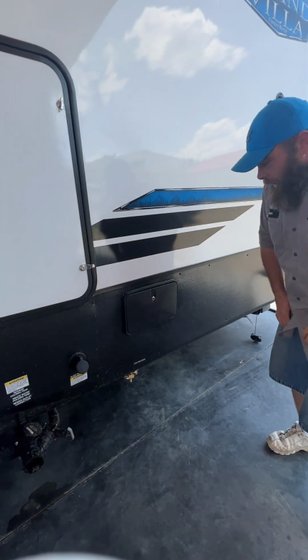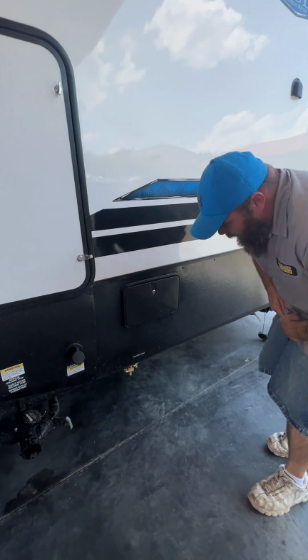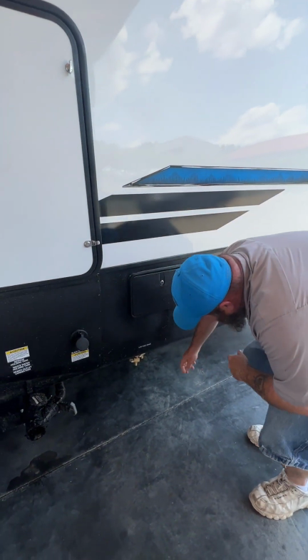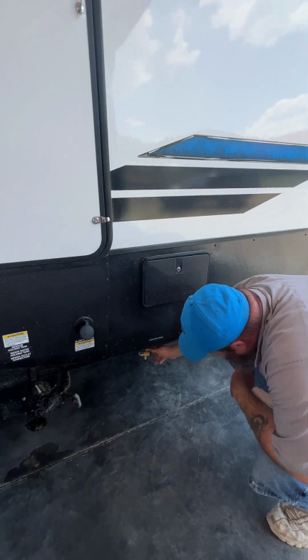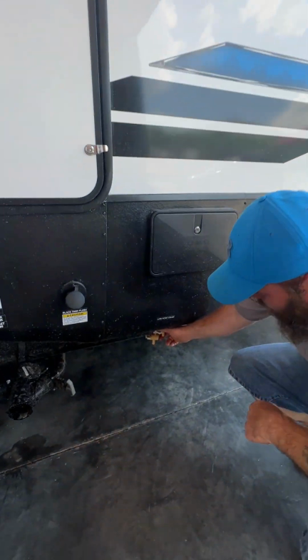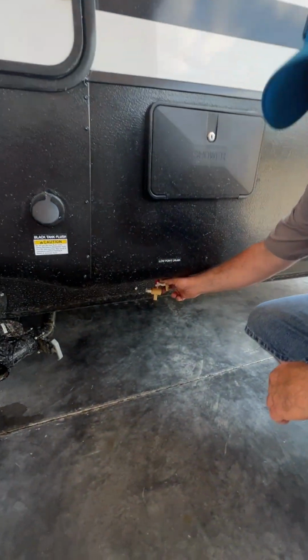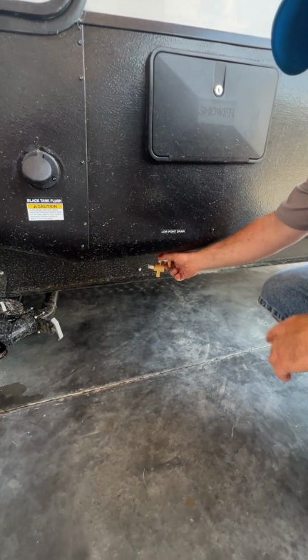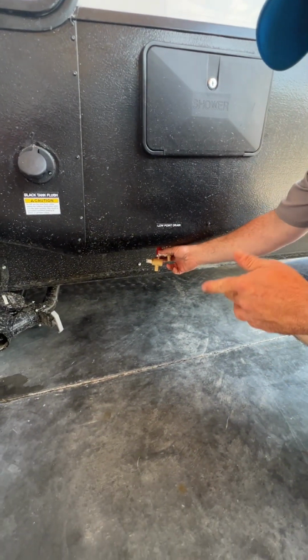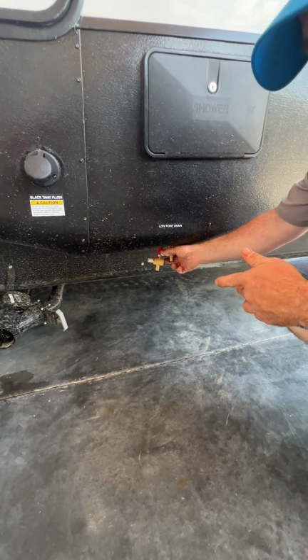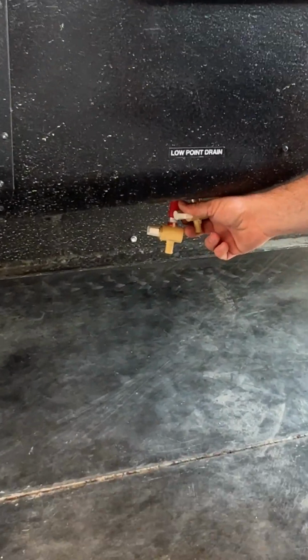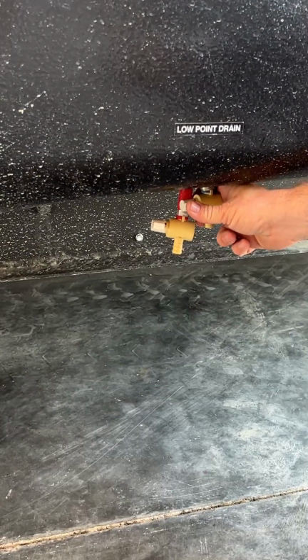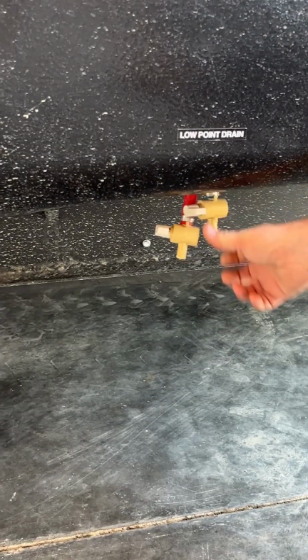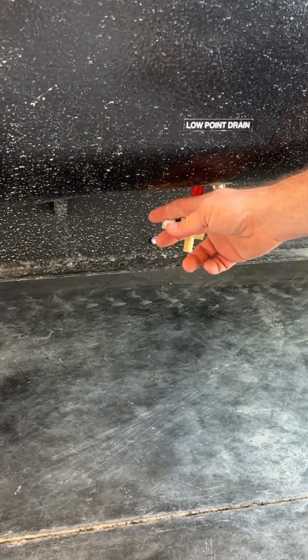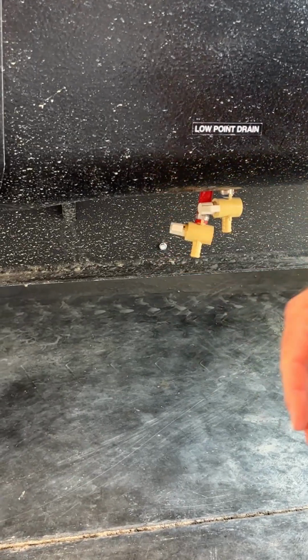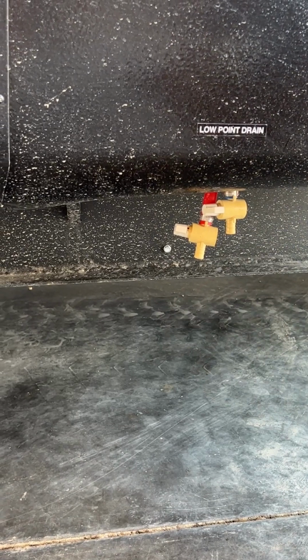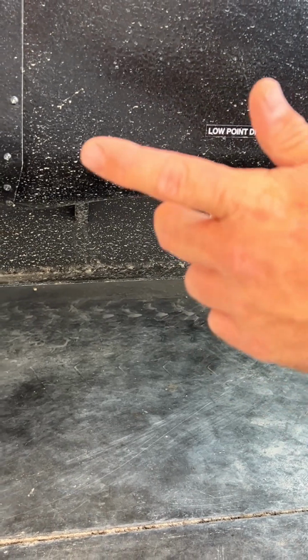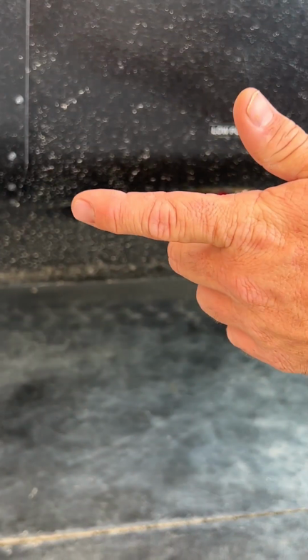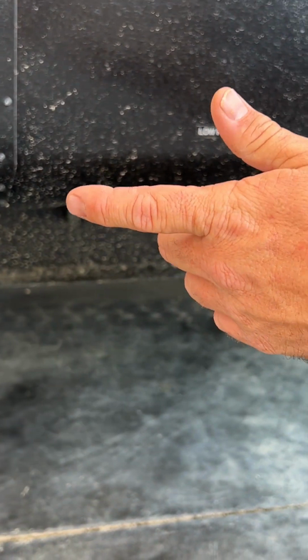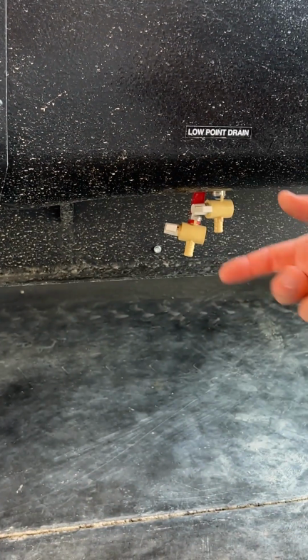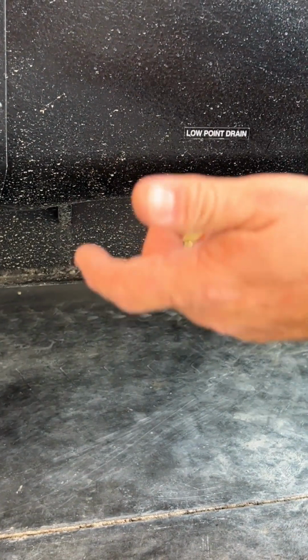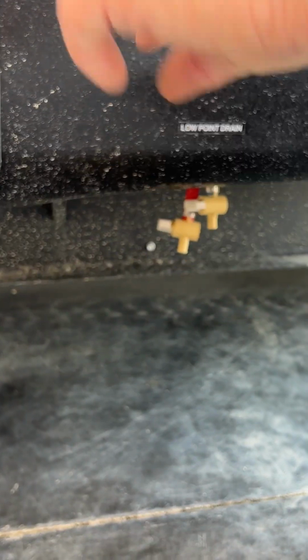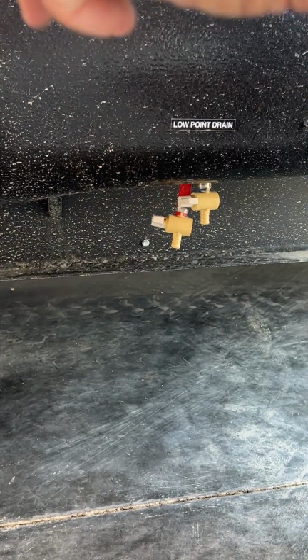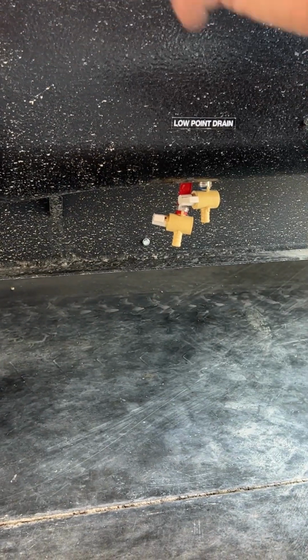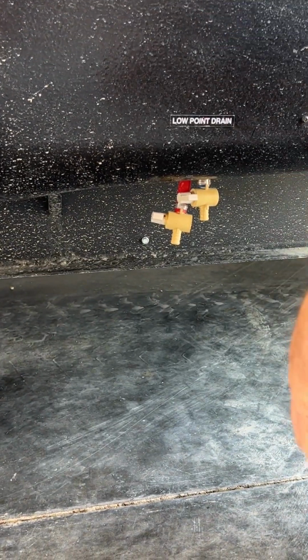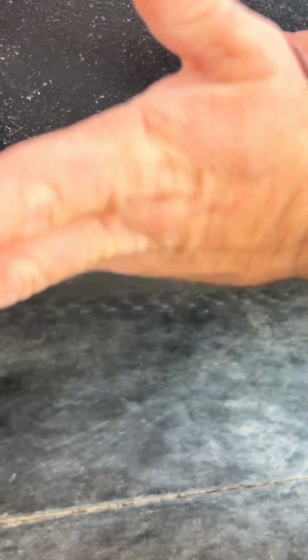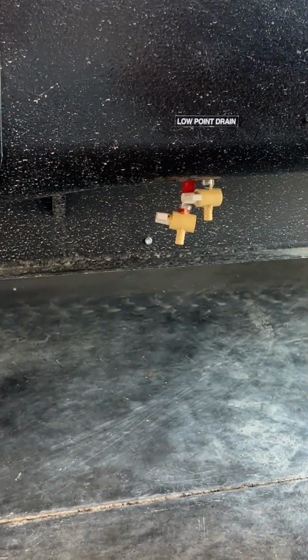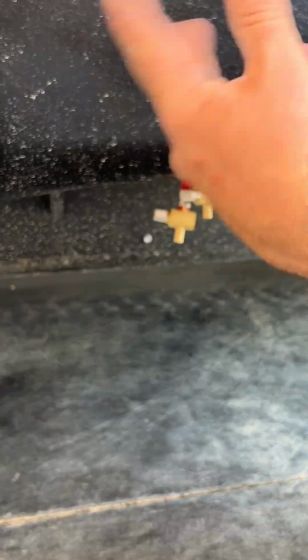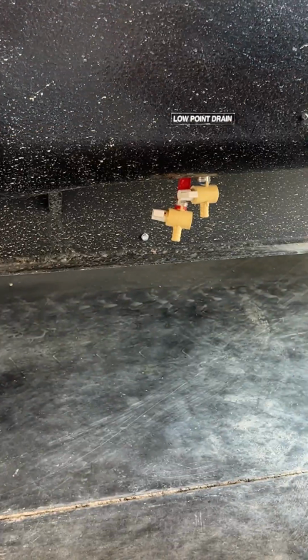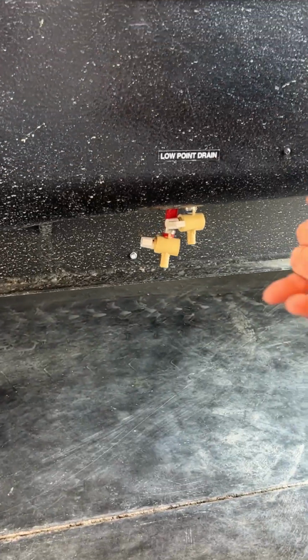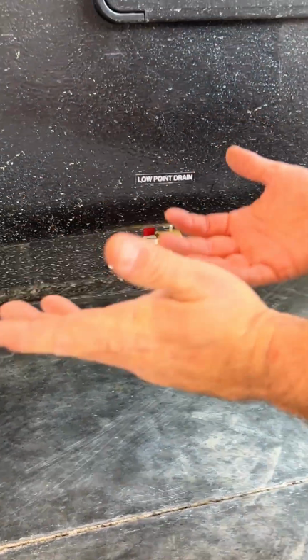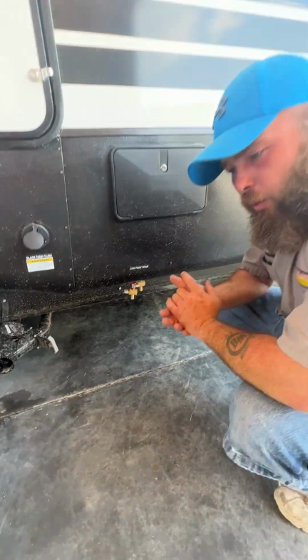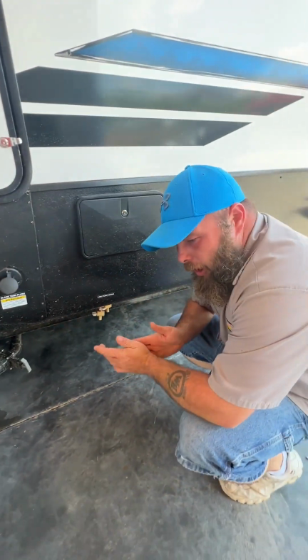Next, you're going to have your low point drains. These guys are going to be part of winterizing your coach. Basically, open these guys up, then go around and open up all your faucets — hot first, then cold. That helps get any excess water out of those lines to make winterizing a lot easier.